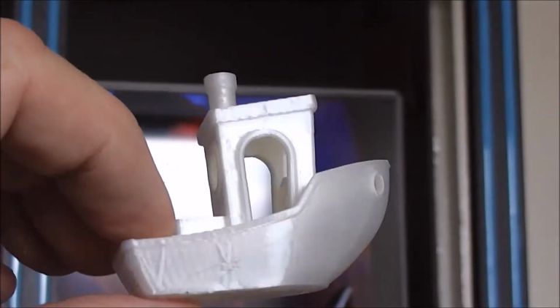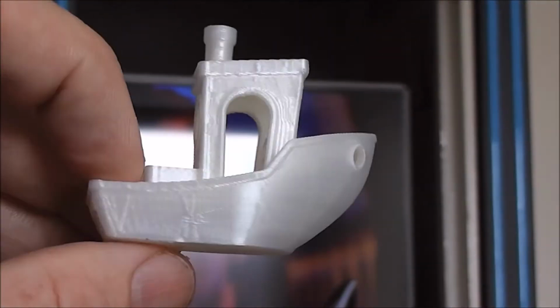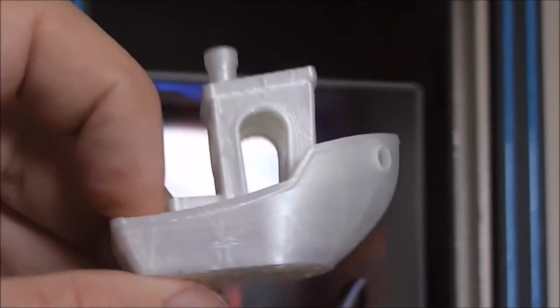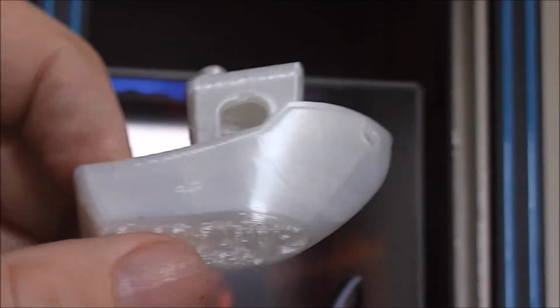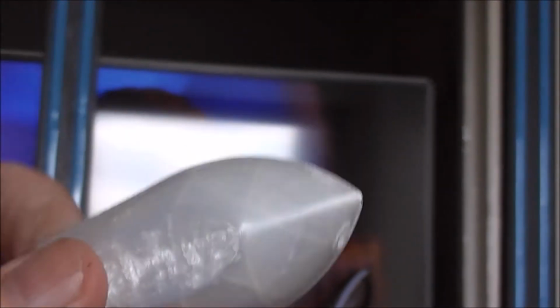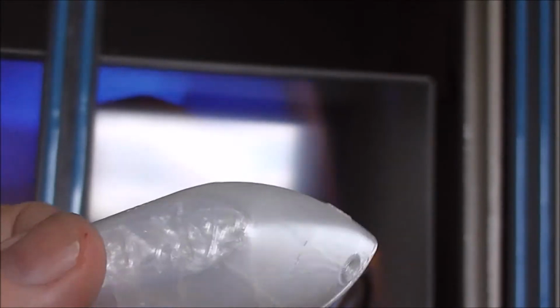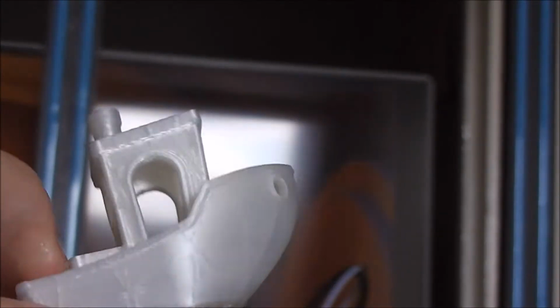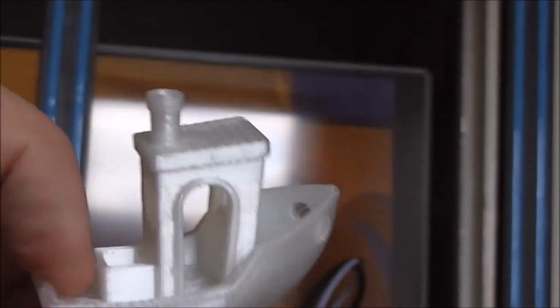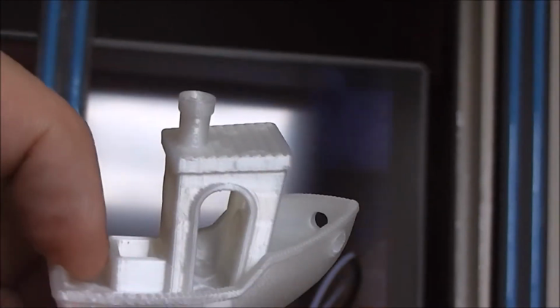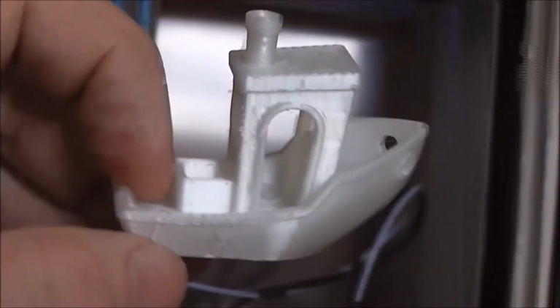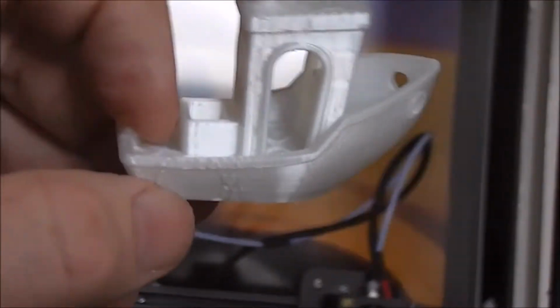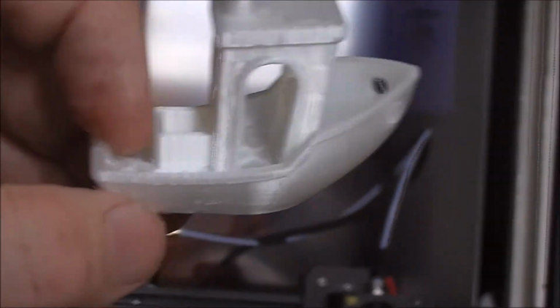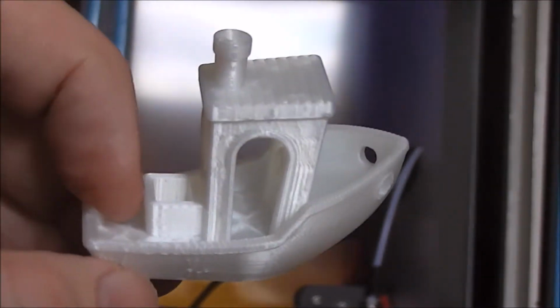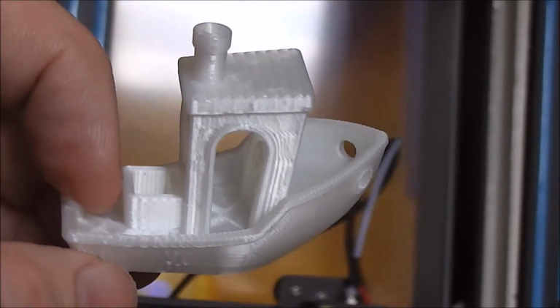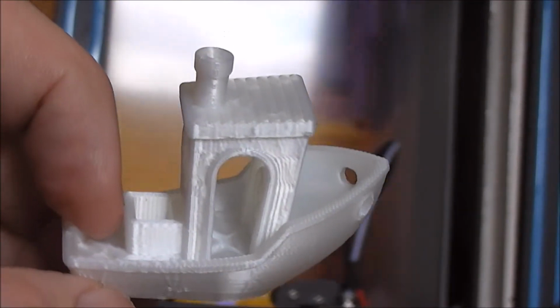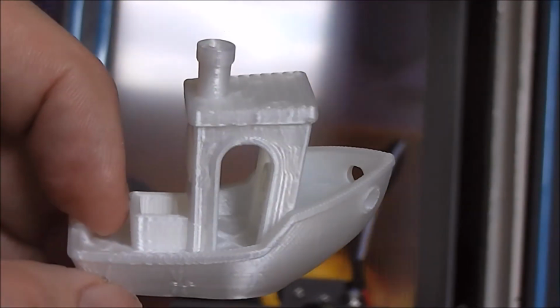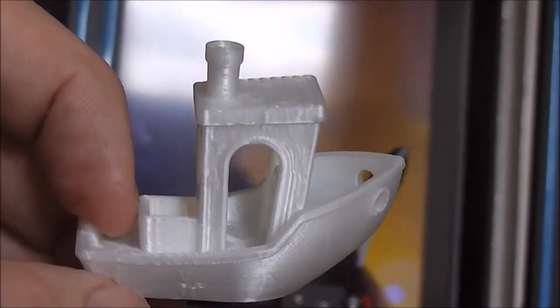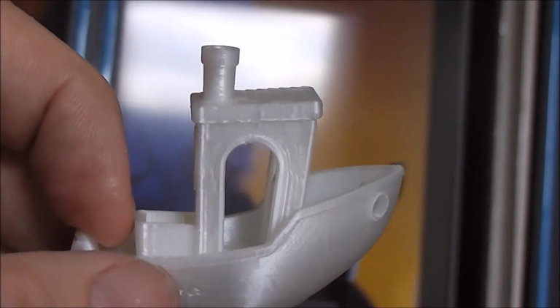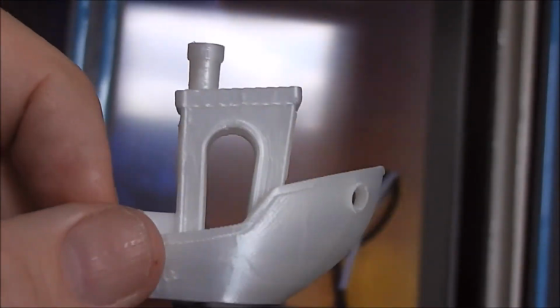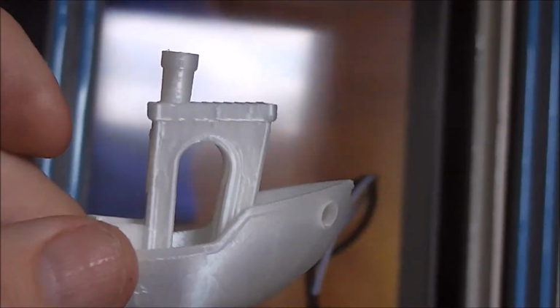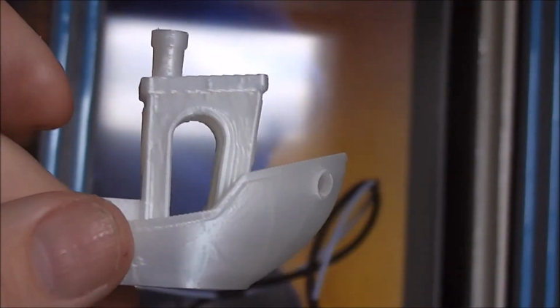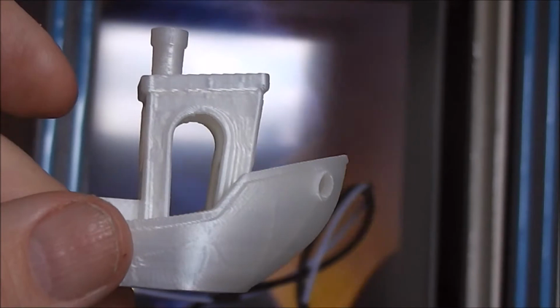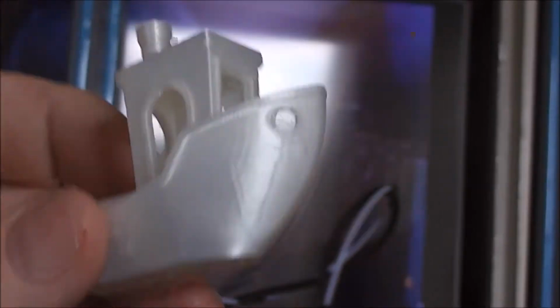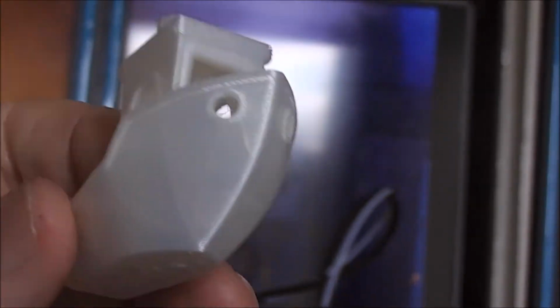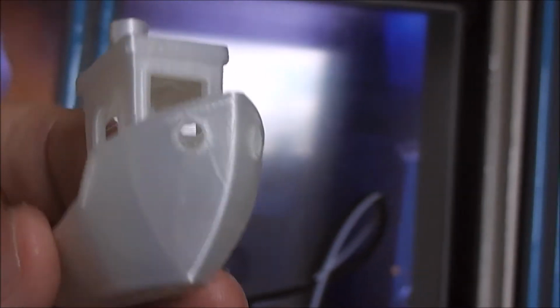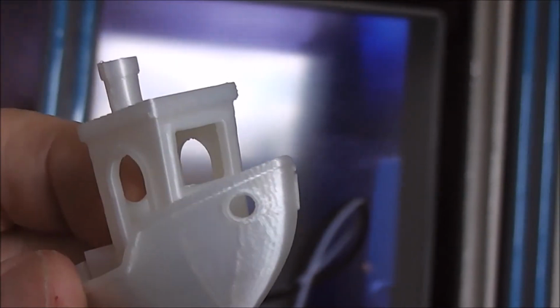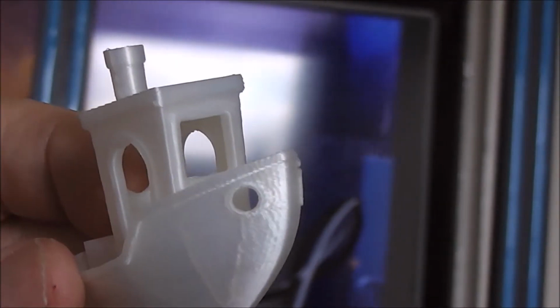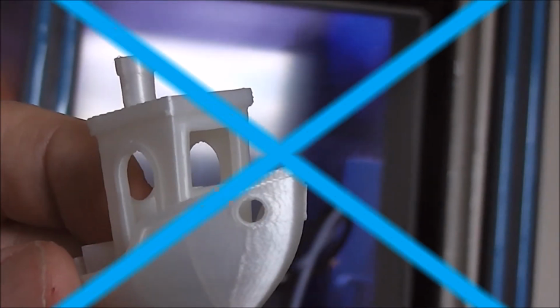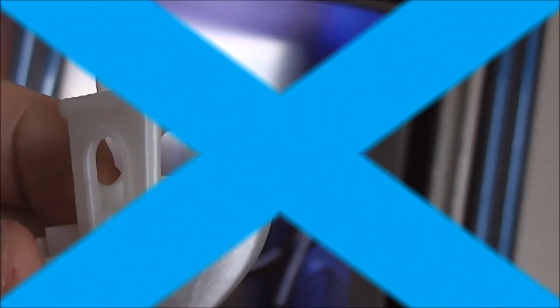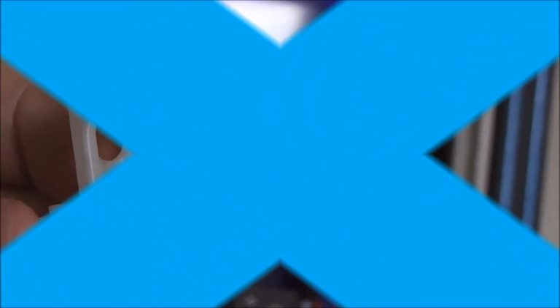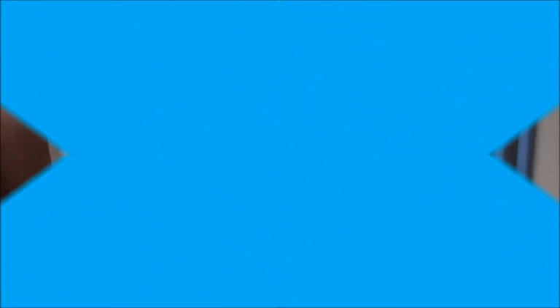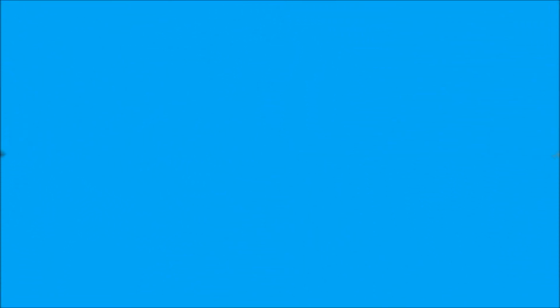It's a foot boat. Very good. Thanks to the Creality CR10s.